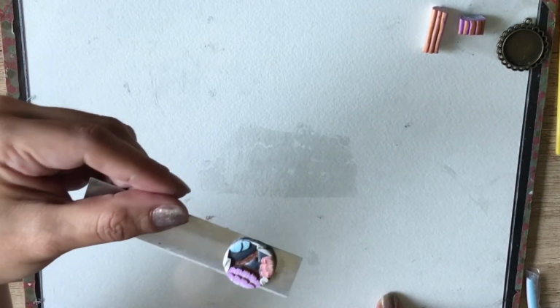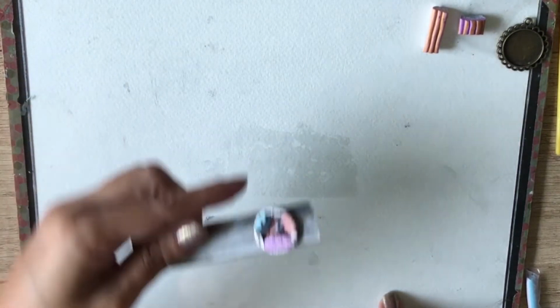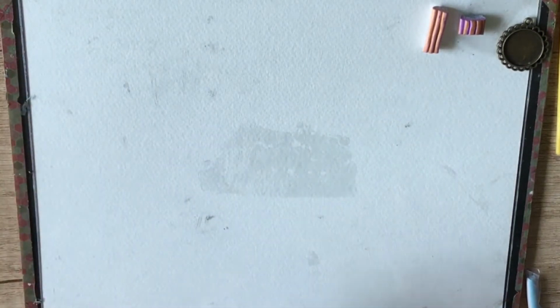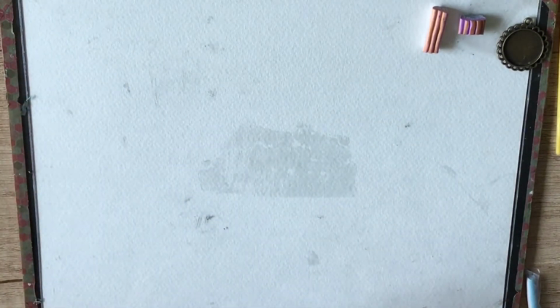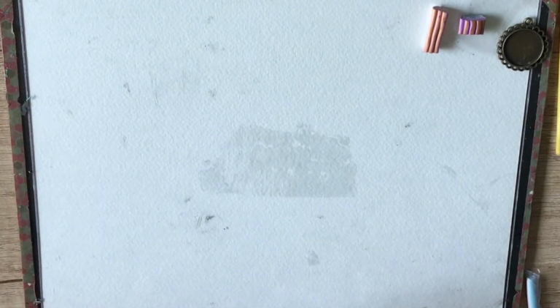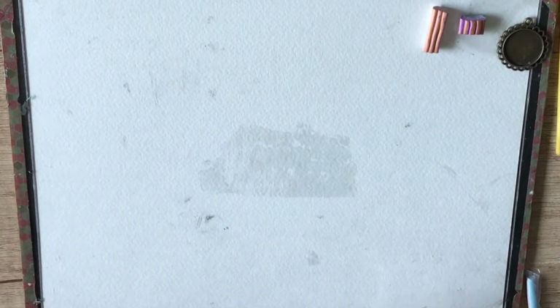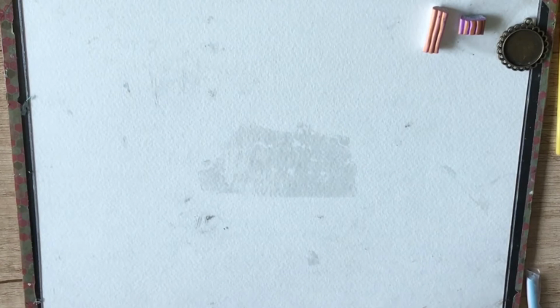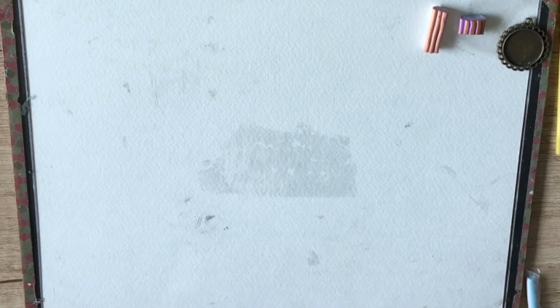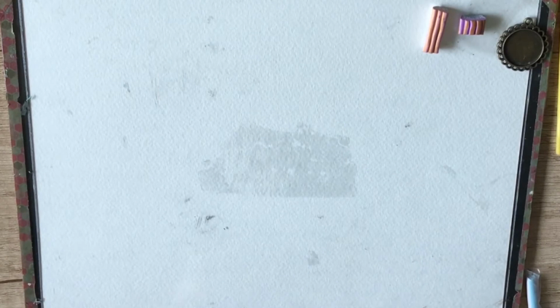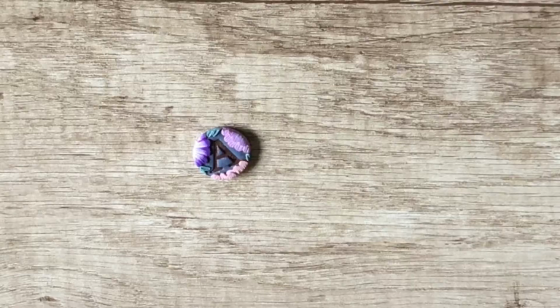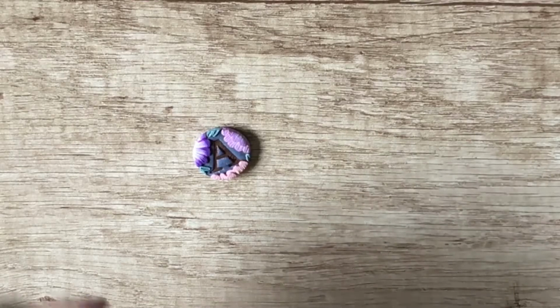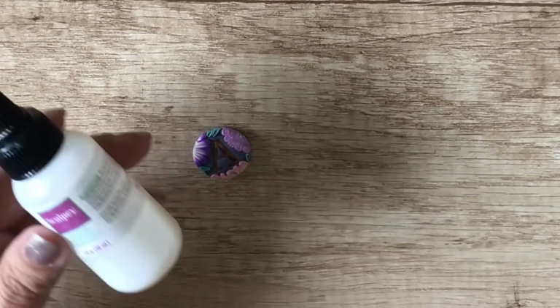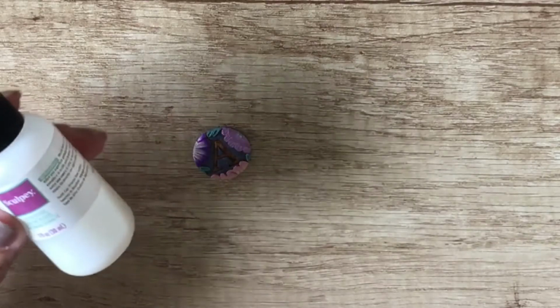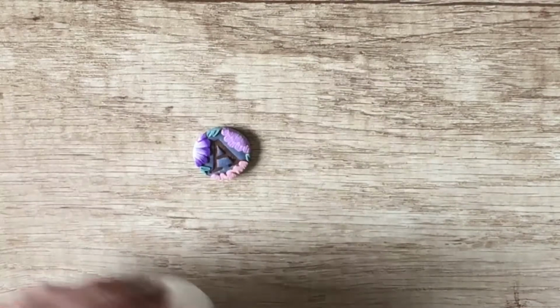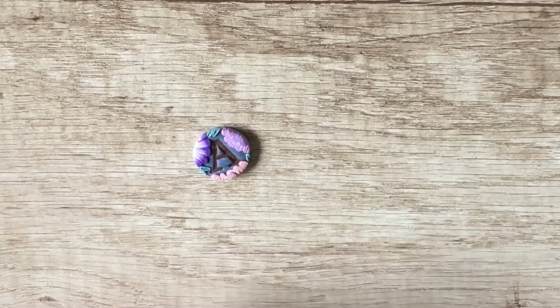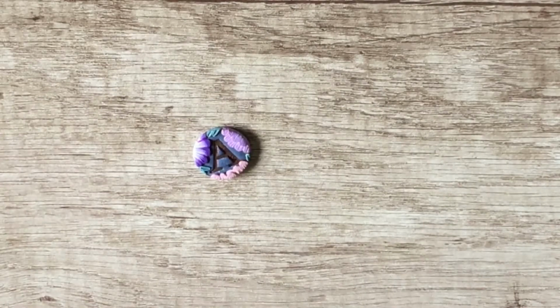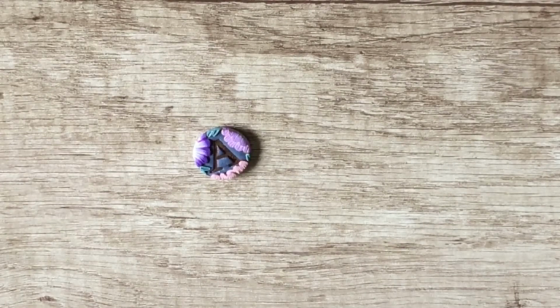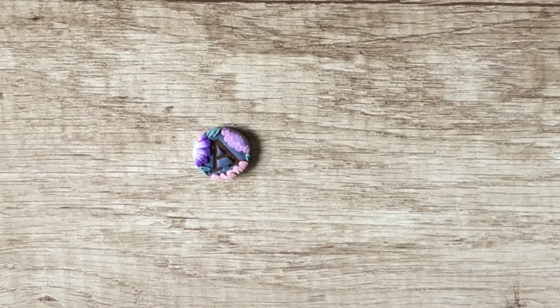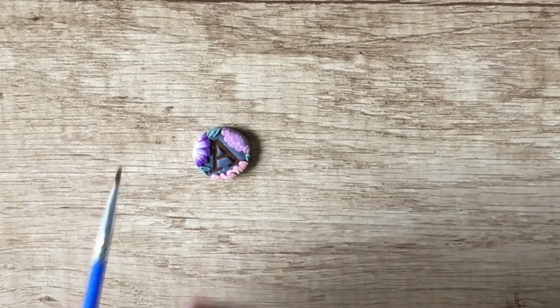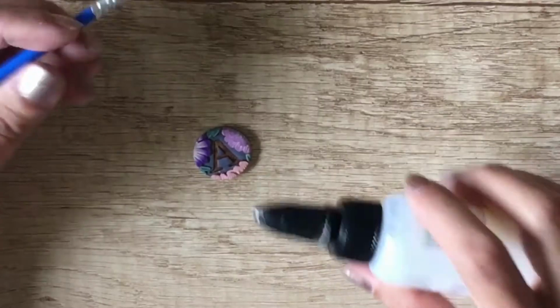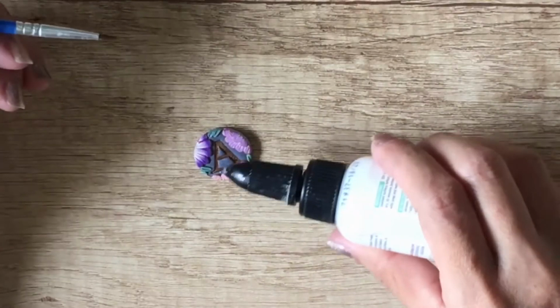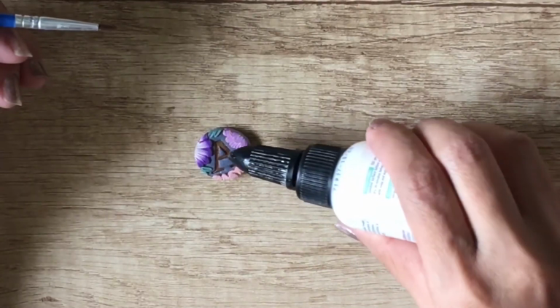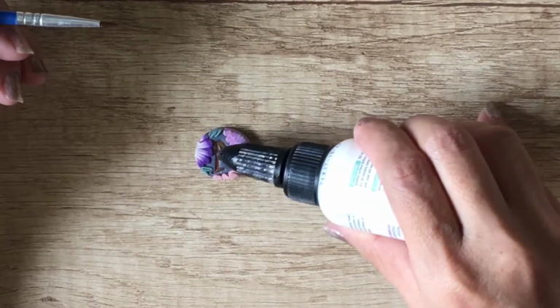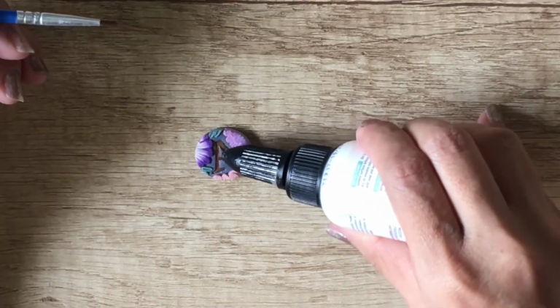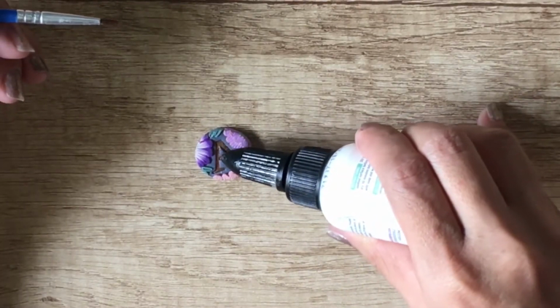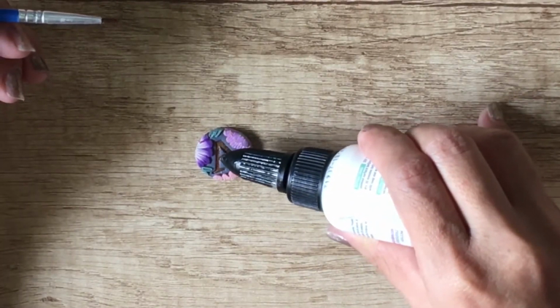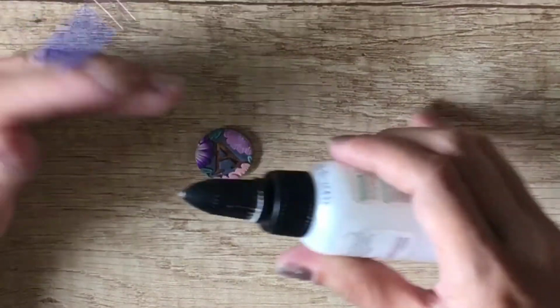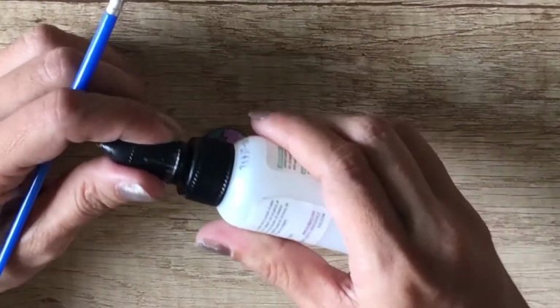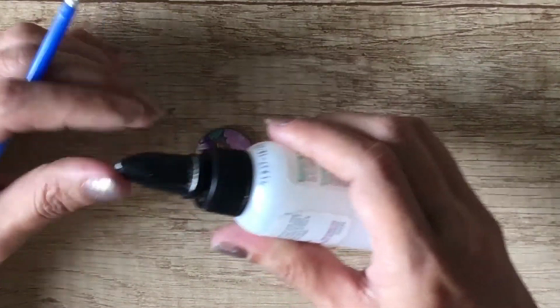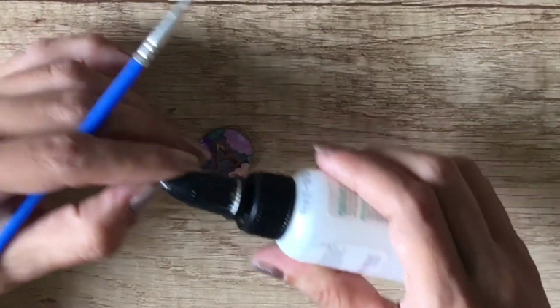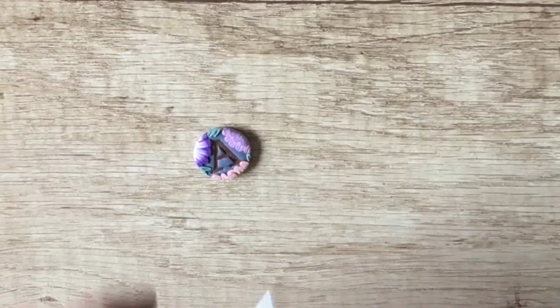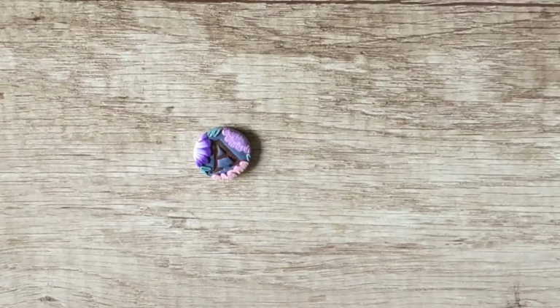Once this is baked, following the instructions on the packaging, I get my Sculpey glaze. With a brush, I spread the glaze onto the letter indent to make sure that the mica does not rub off.